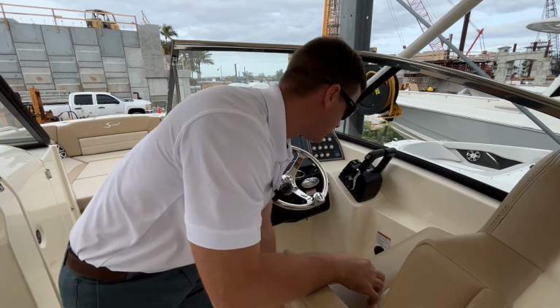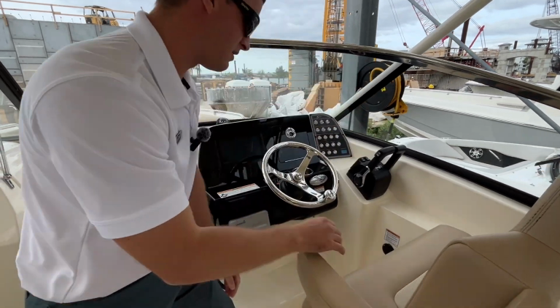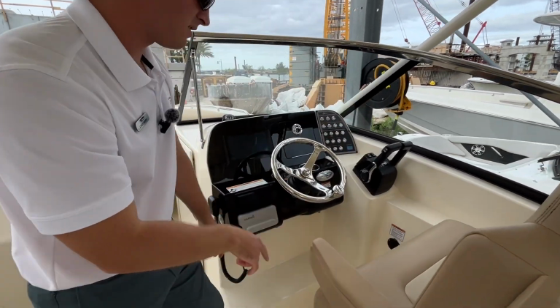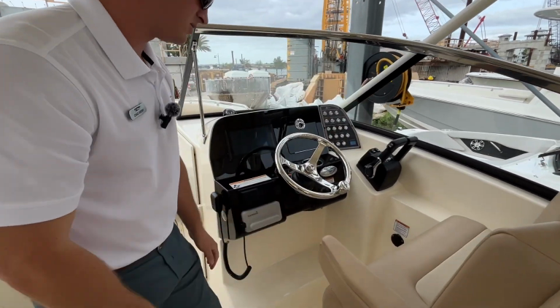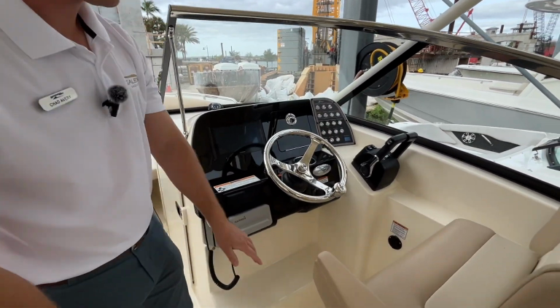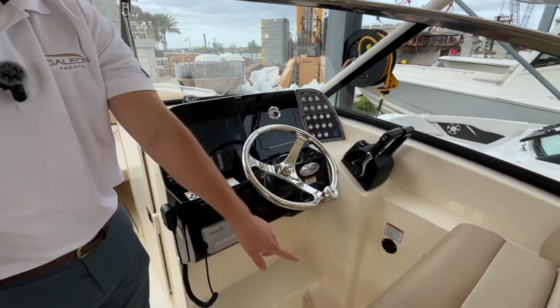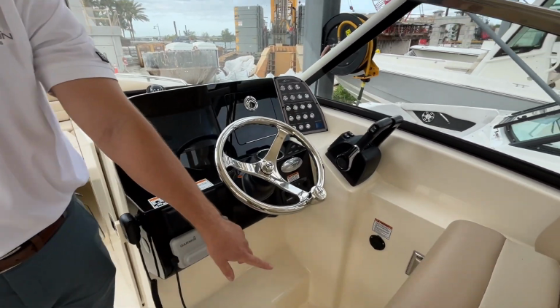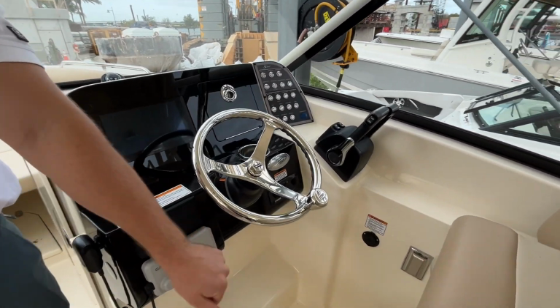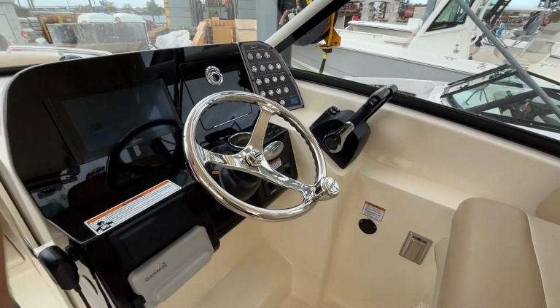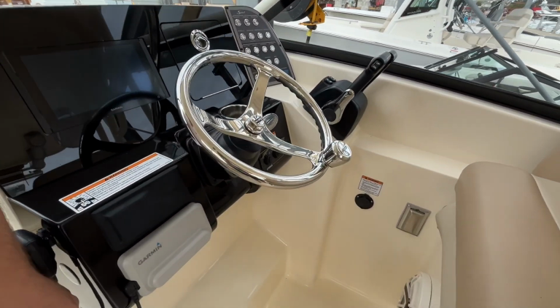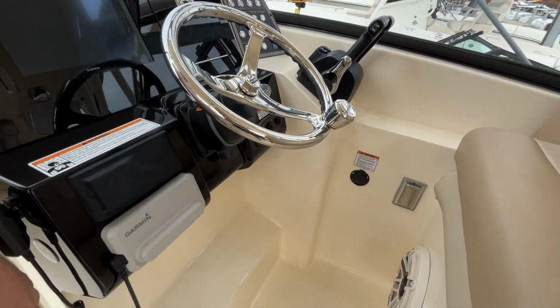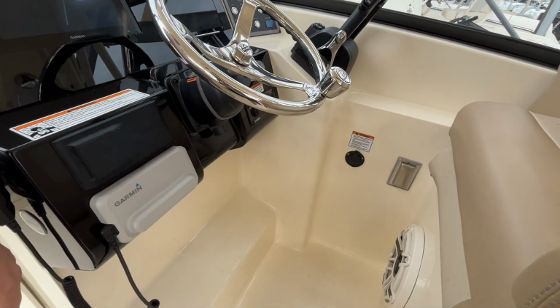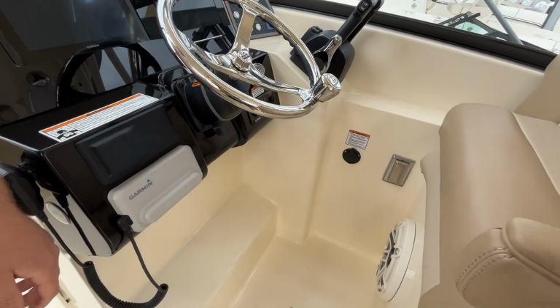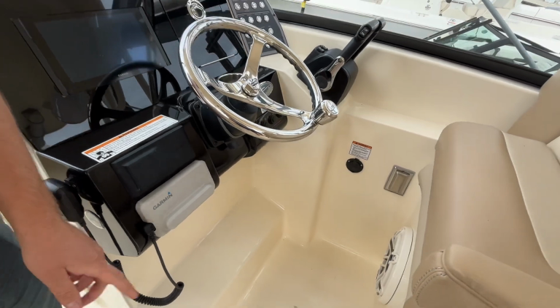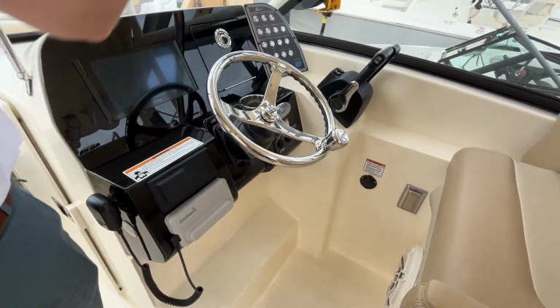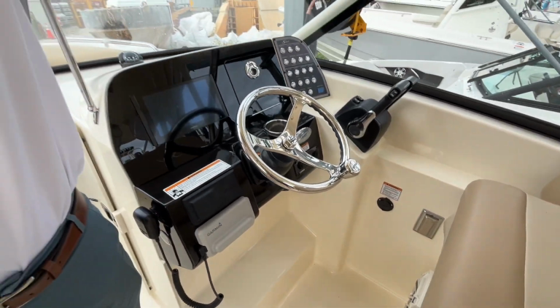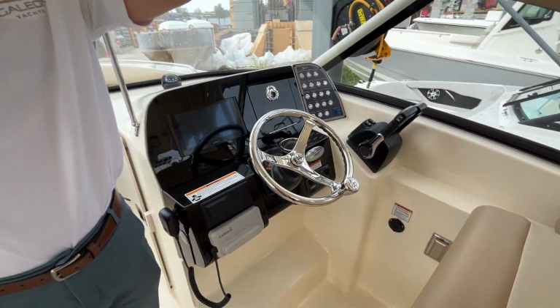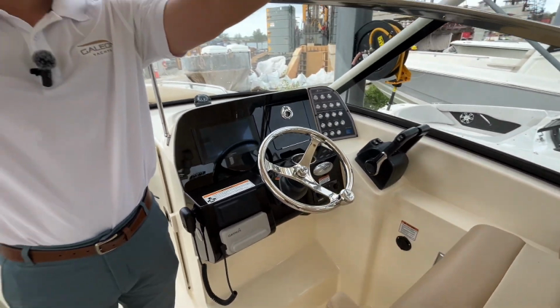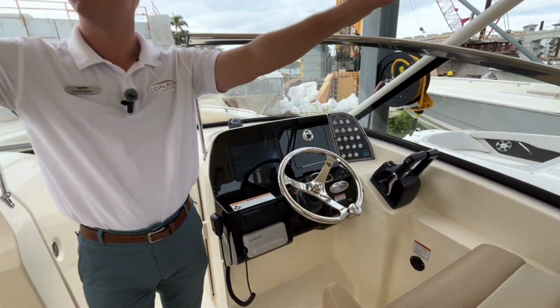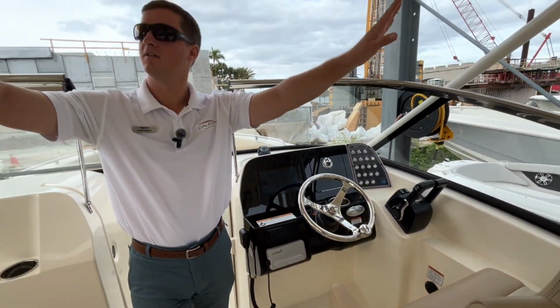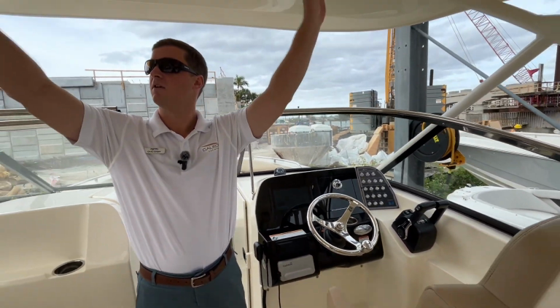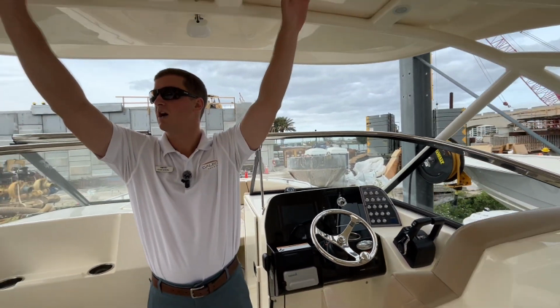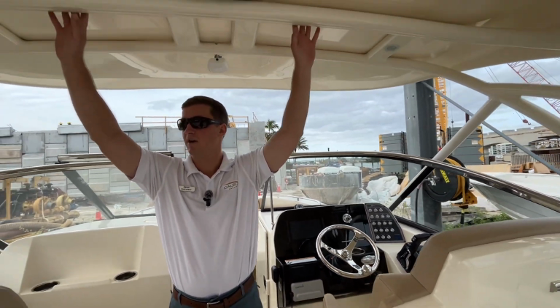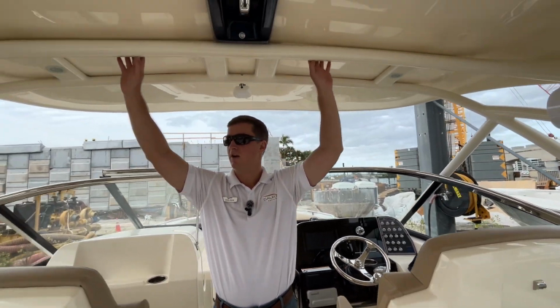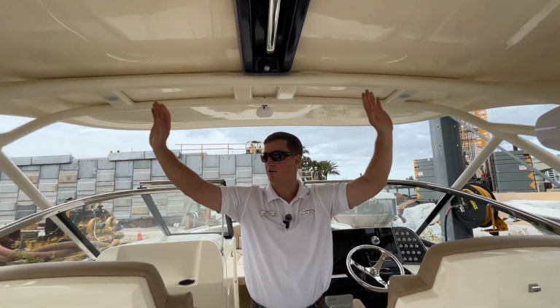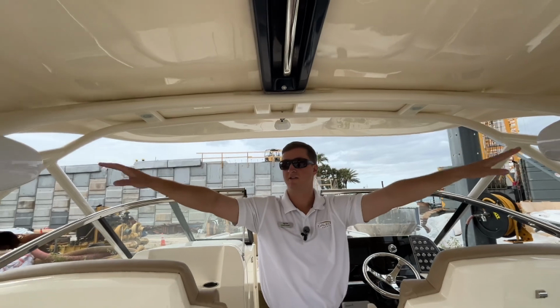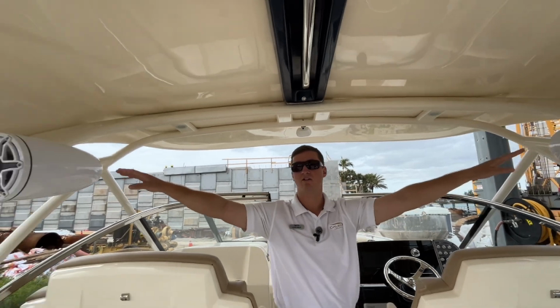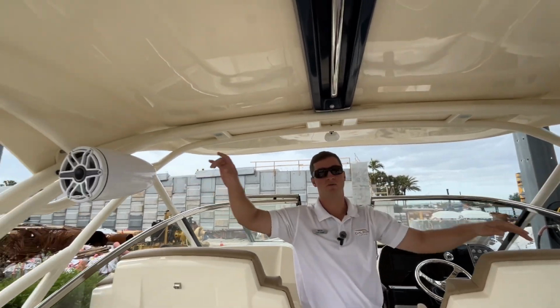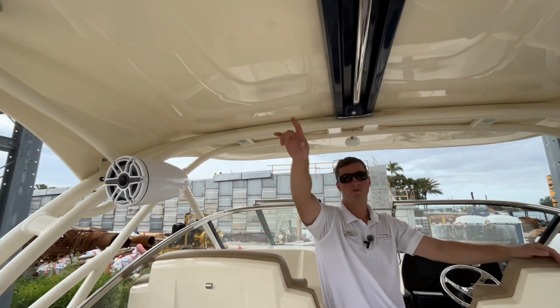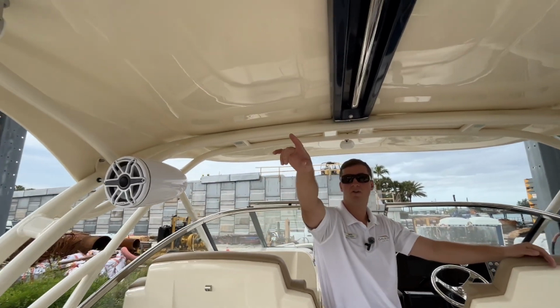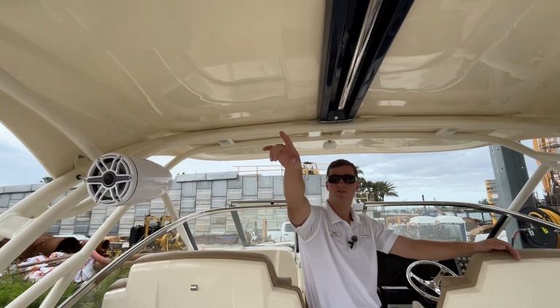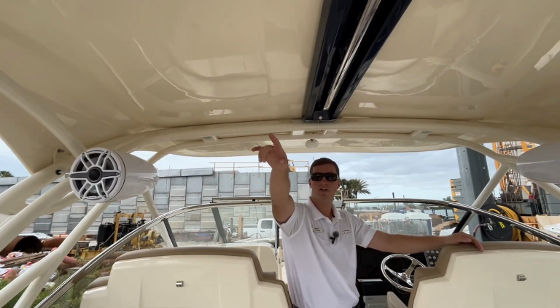There's another JL Audio speaker underneath the seat as well as tower speakers. Off the hardtop, not only do you get the tower speakers but you also get the Sure Shade.